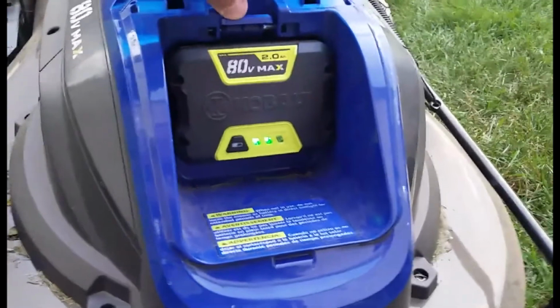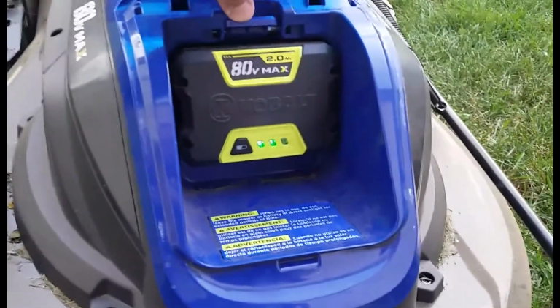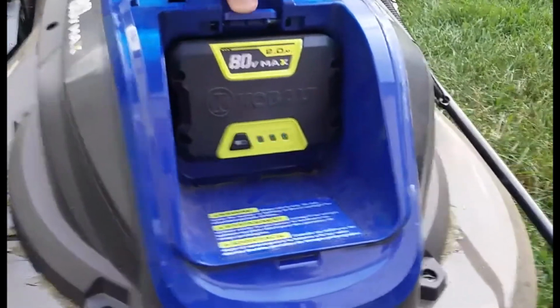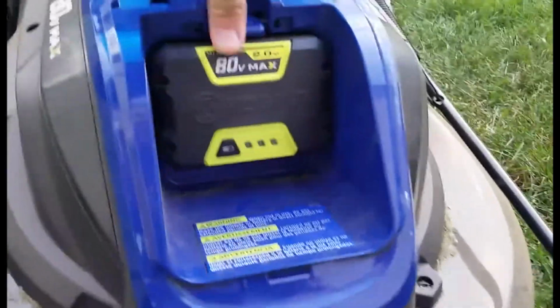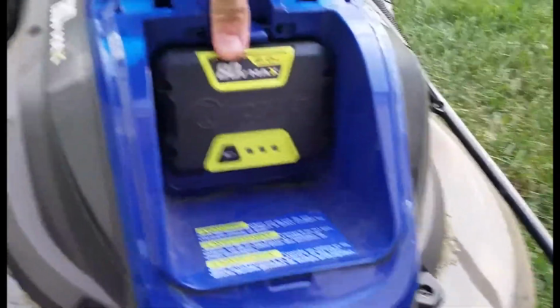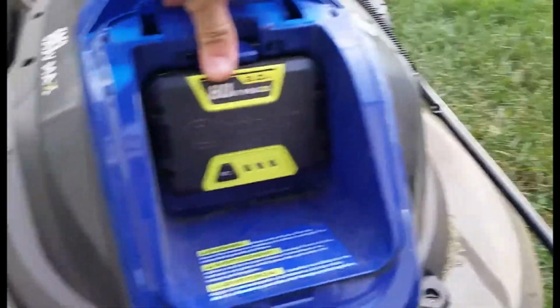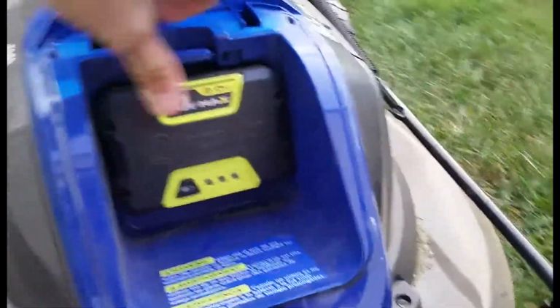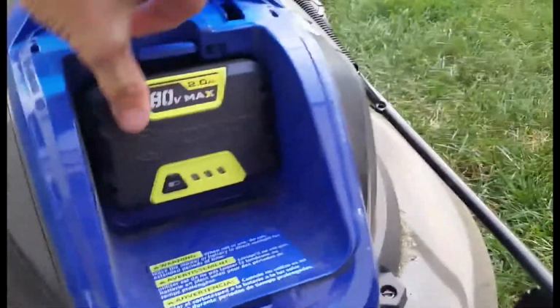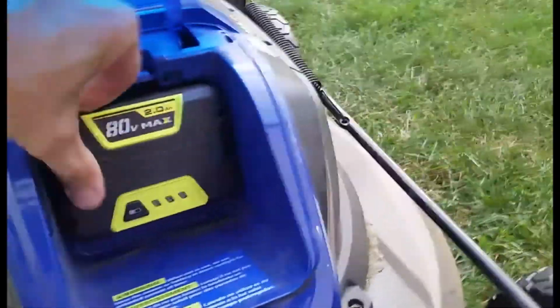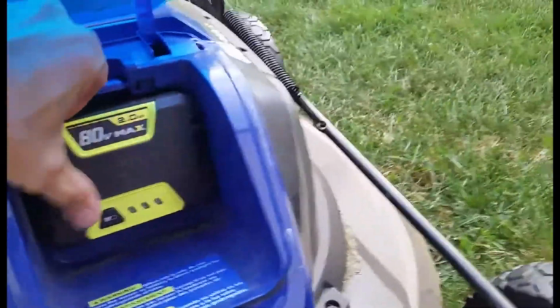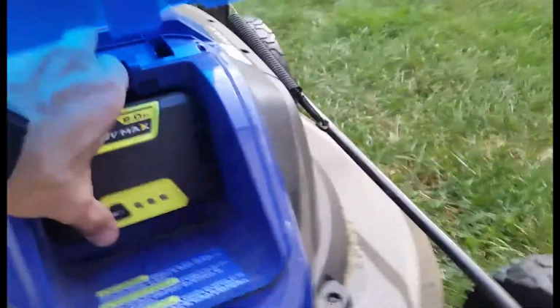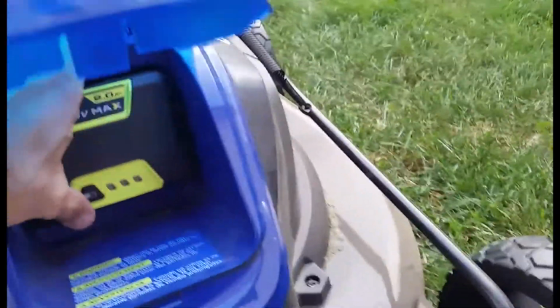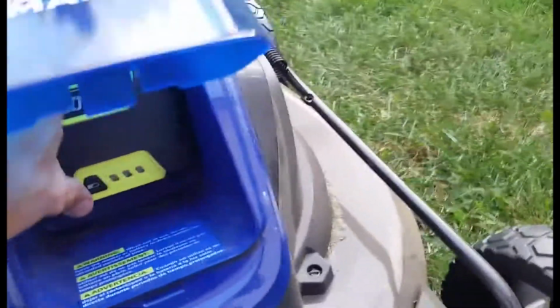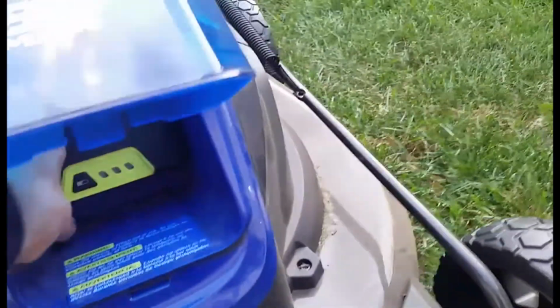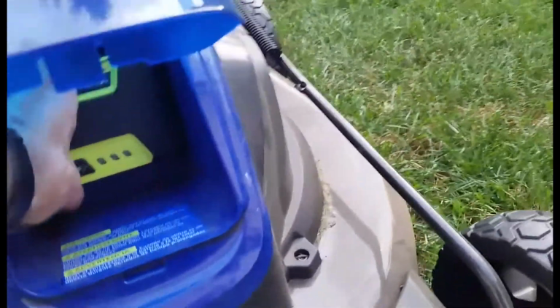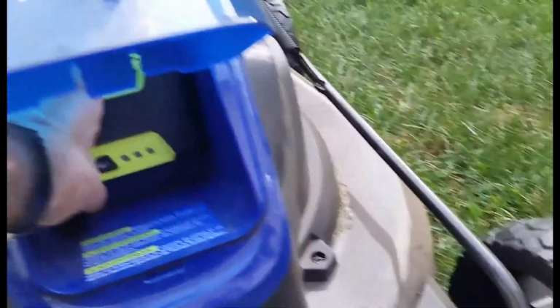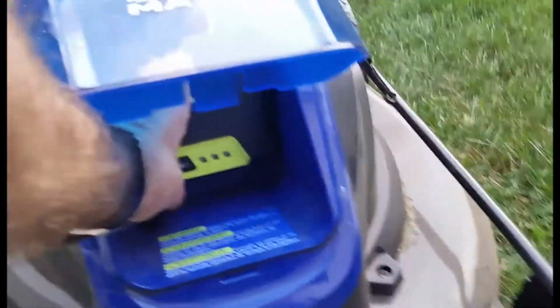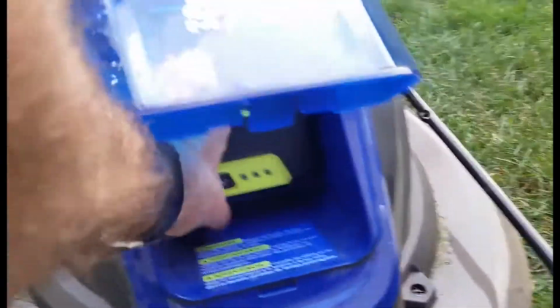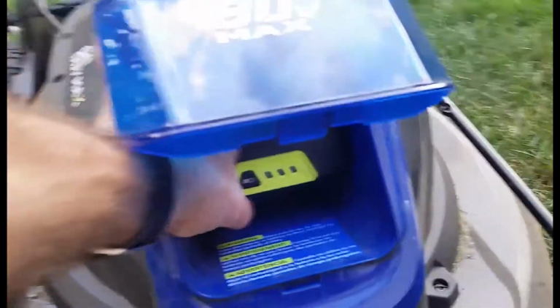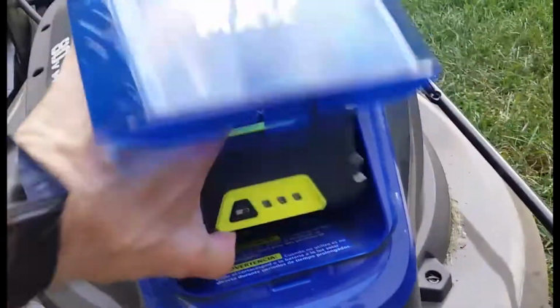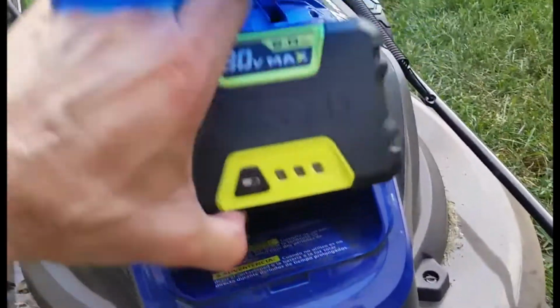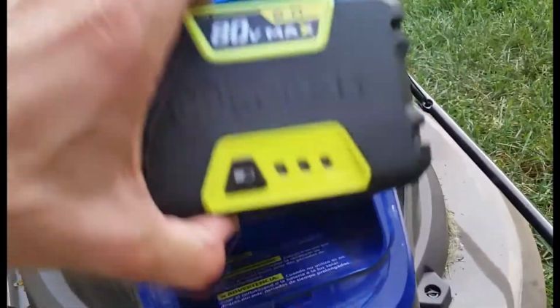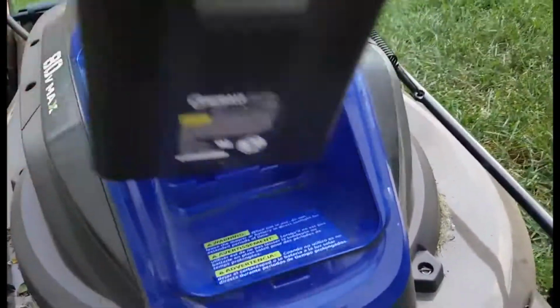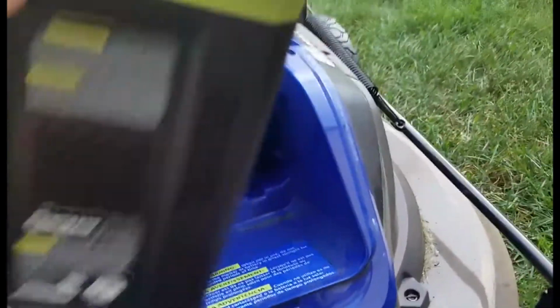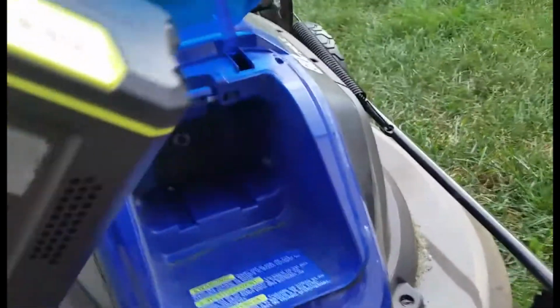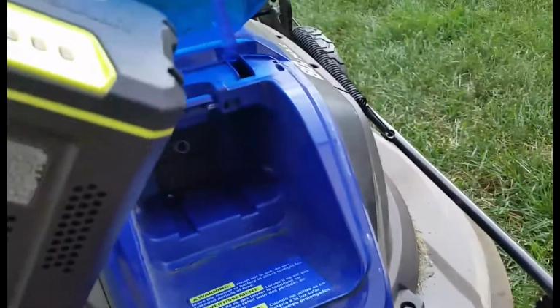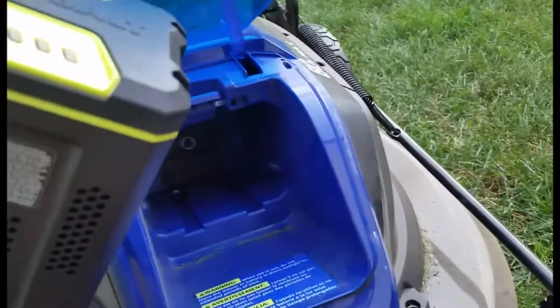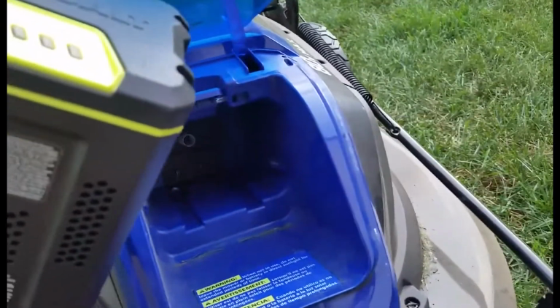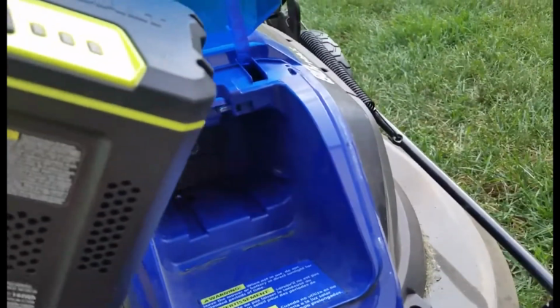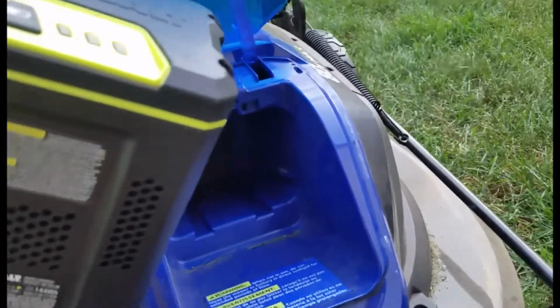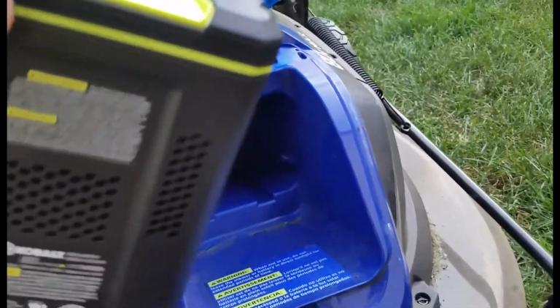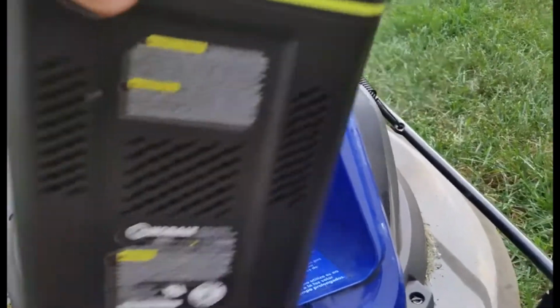You can release the battery by pushing that lever and pulling it out. It's a little easier with two hands than one.